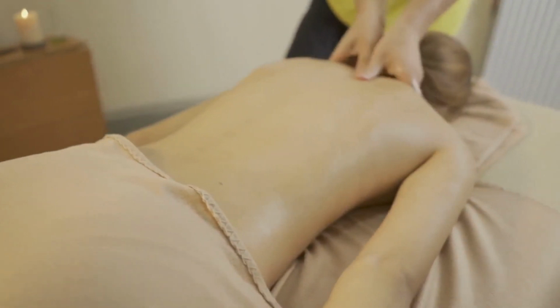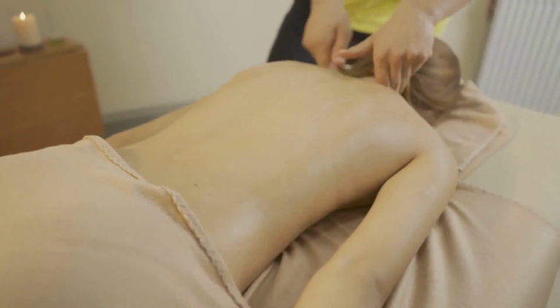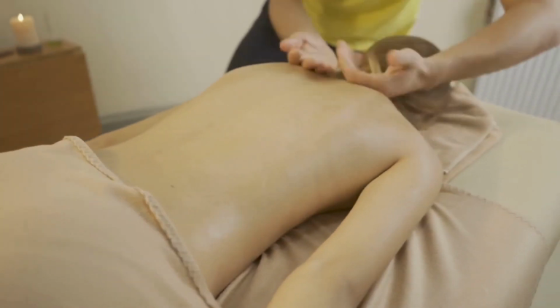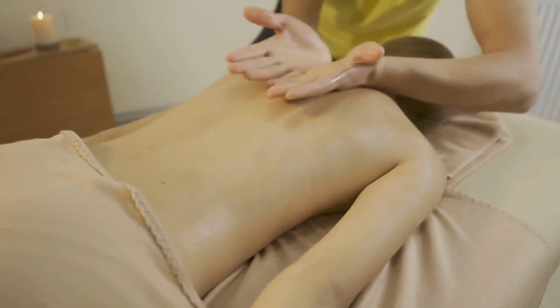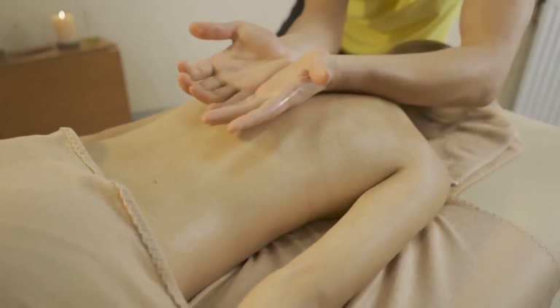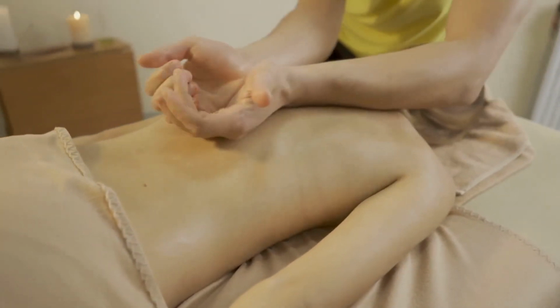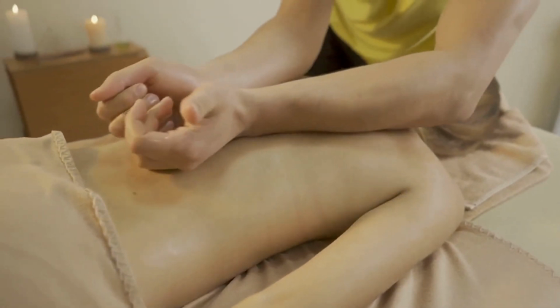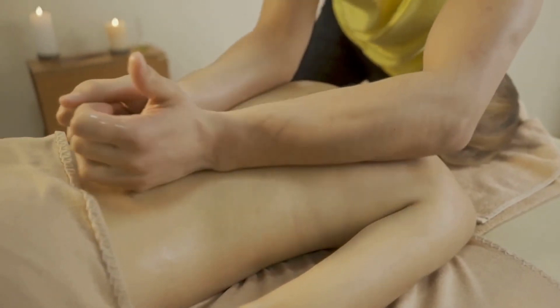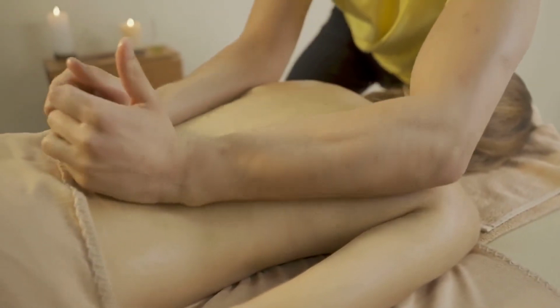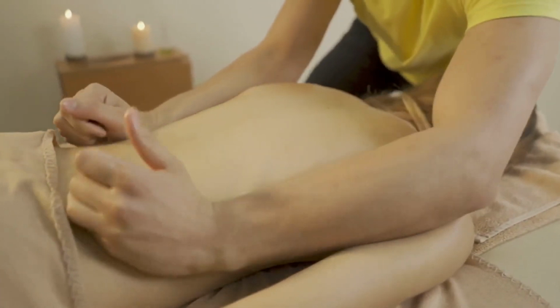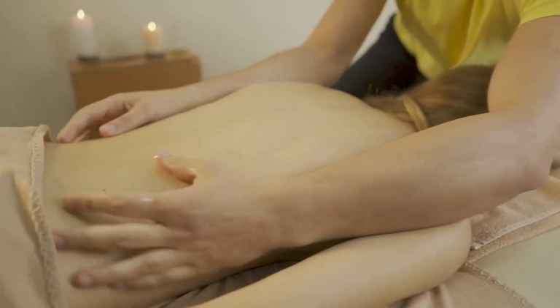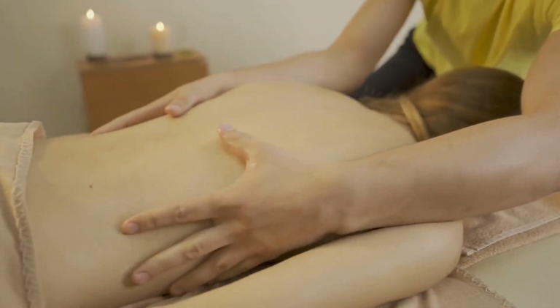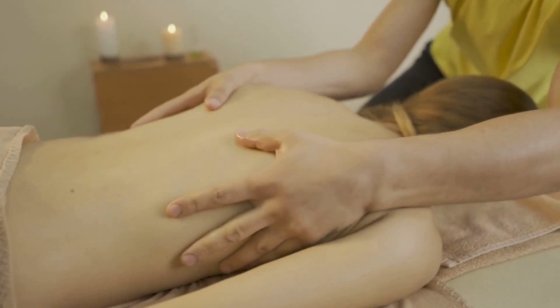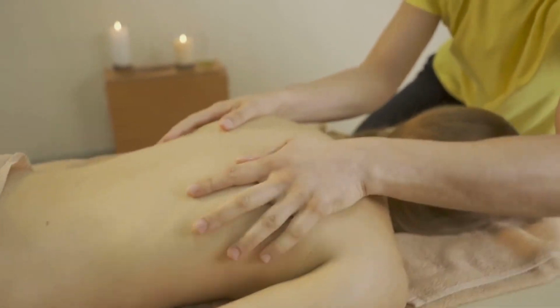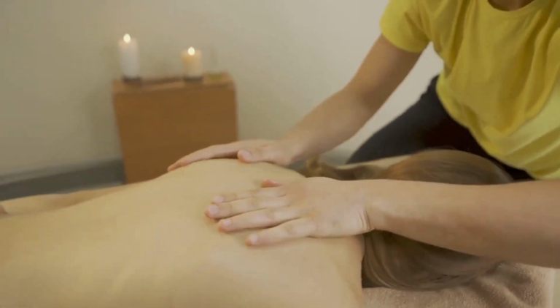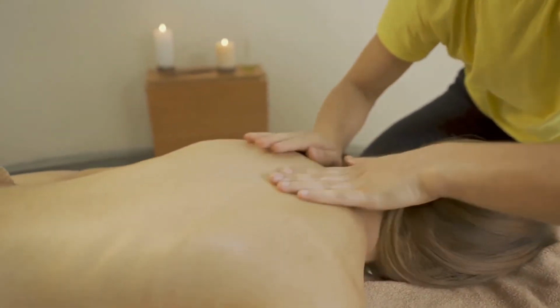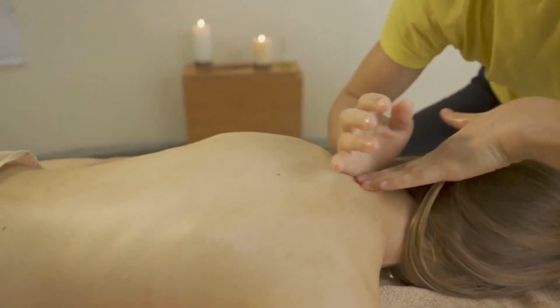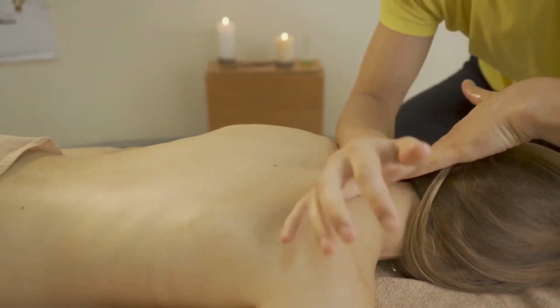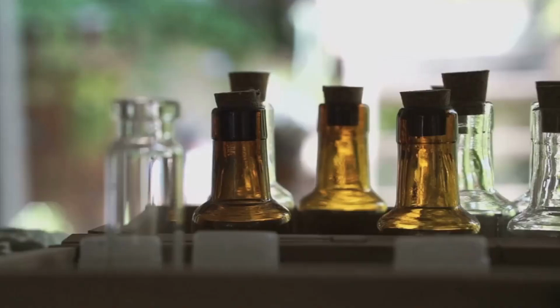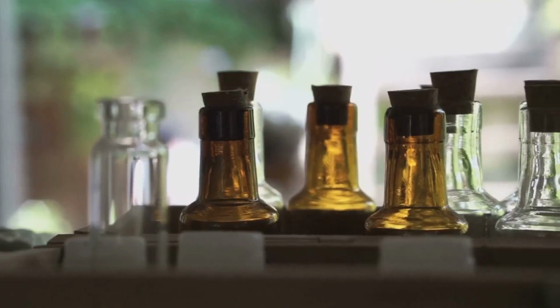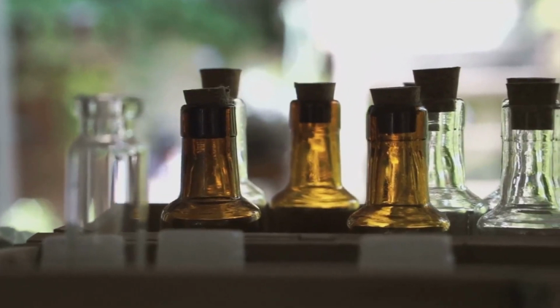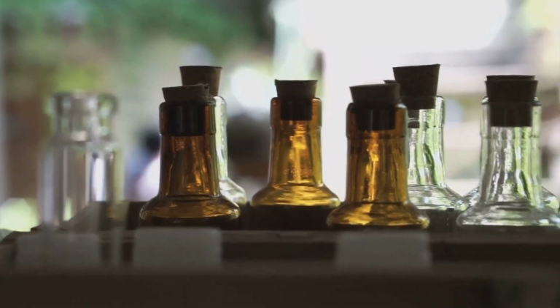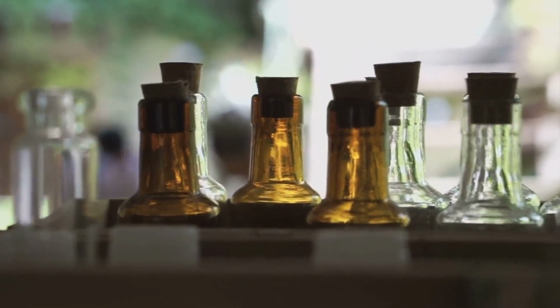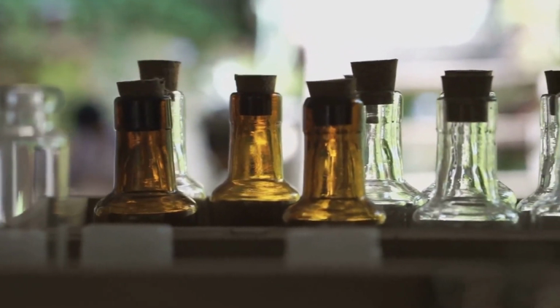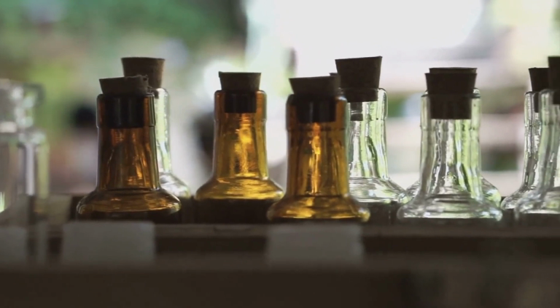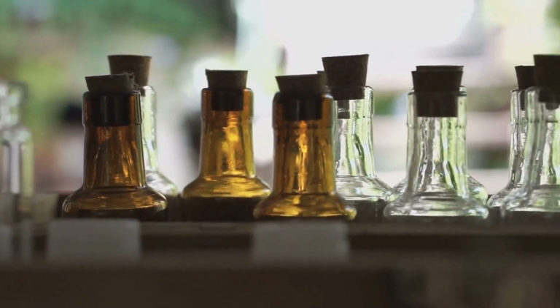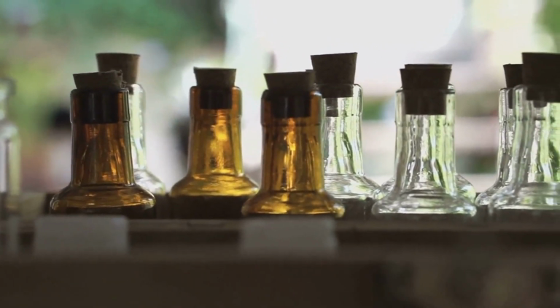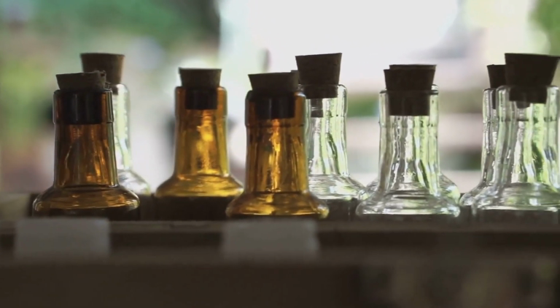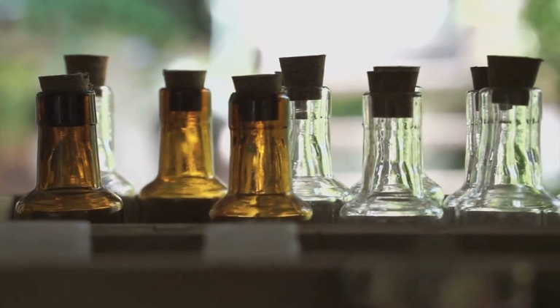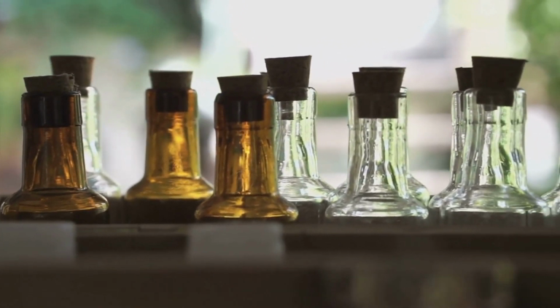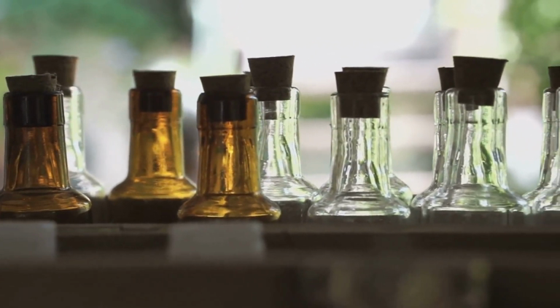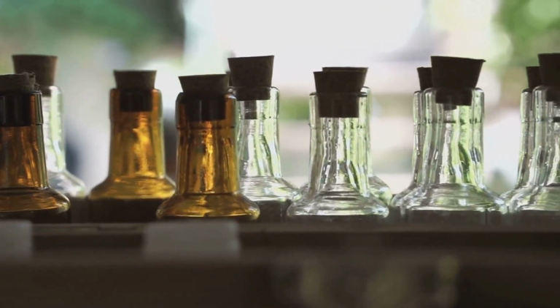It's important to remember not to apply undiluted essential oils directly to your skin. Always follow the manufacturer's instructions for safe use. Remember, each essential oil has its unique aroma and benefits, so choose according to your needs and preferences.